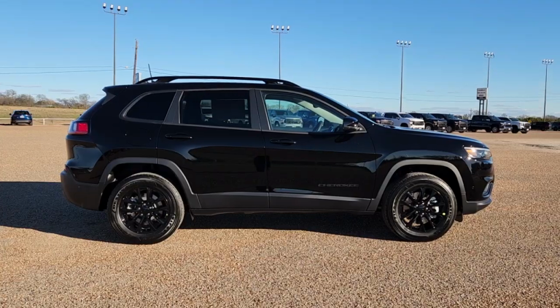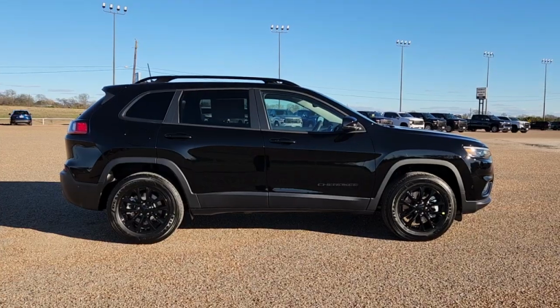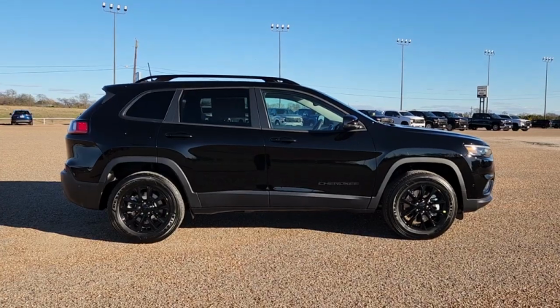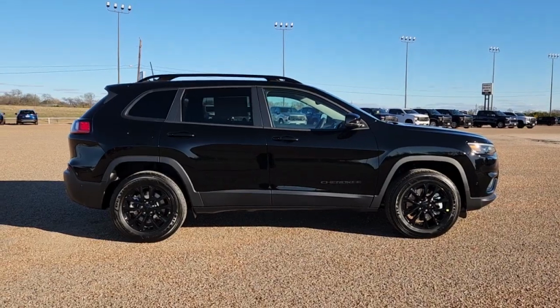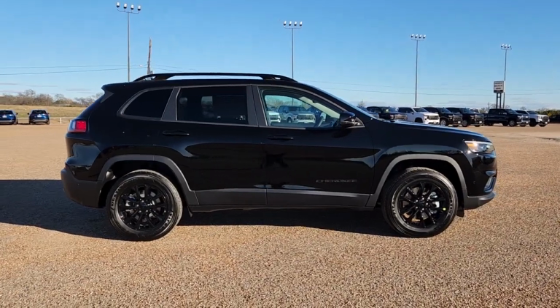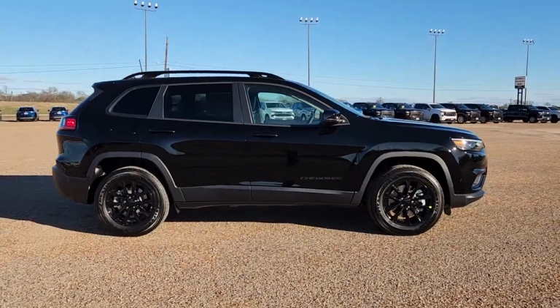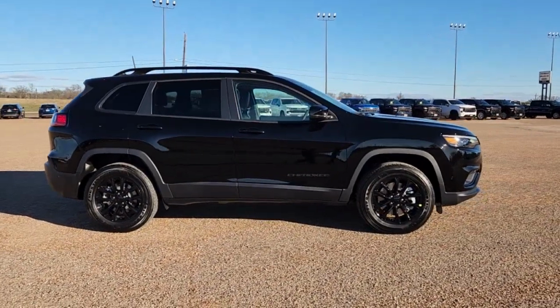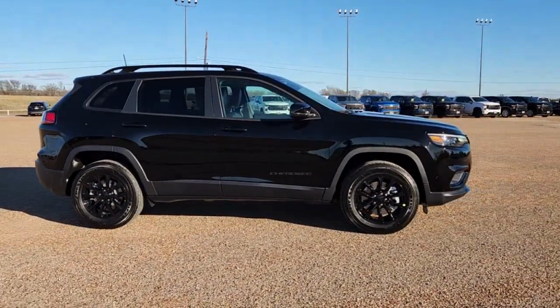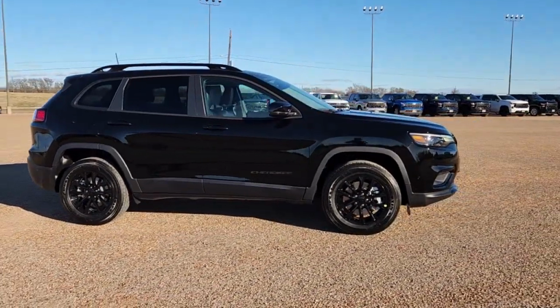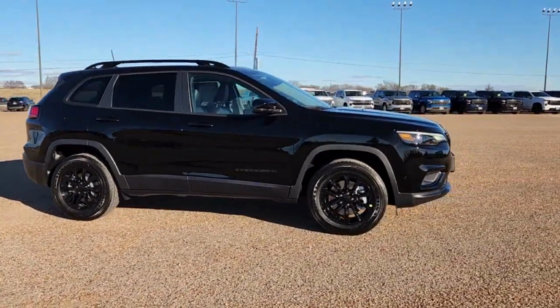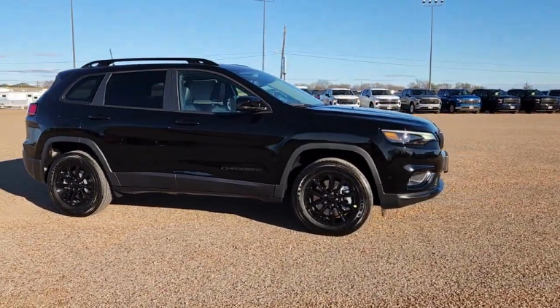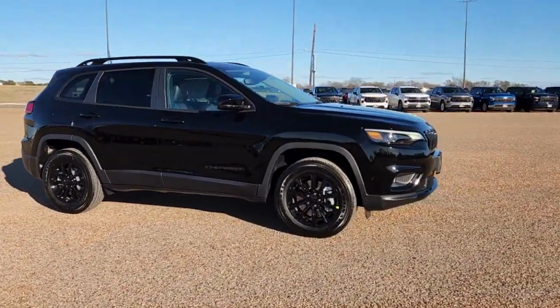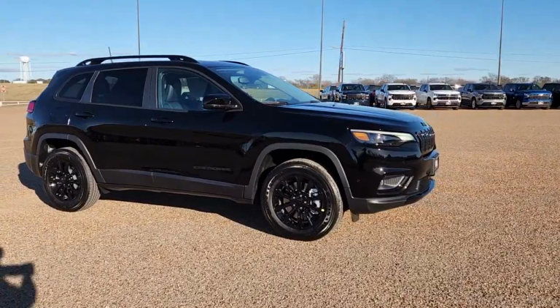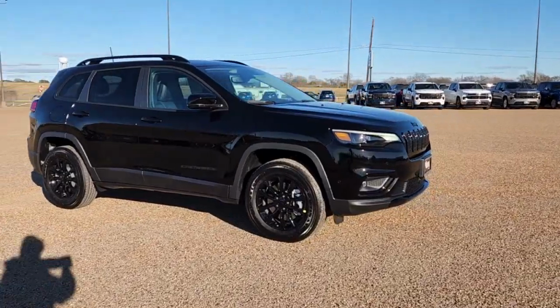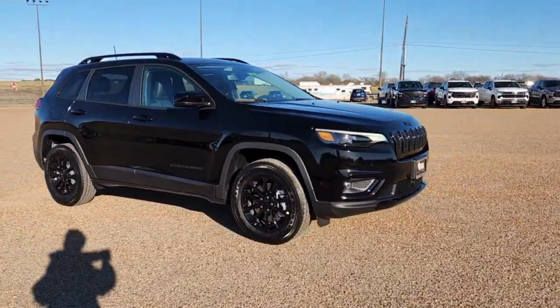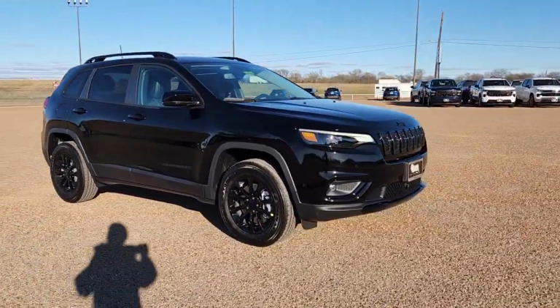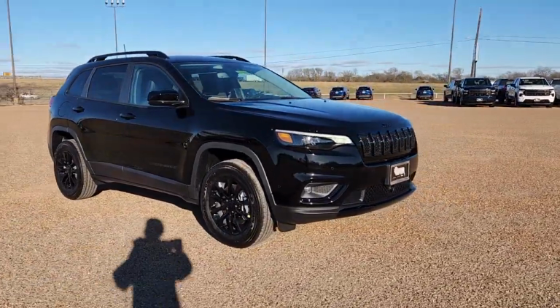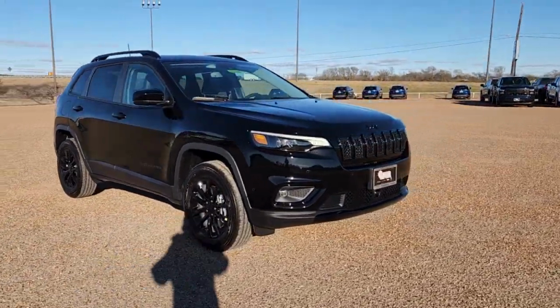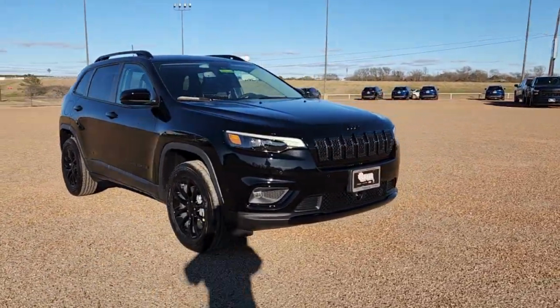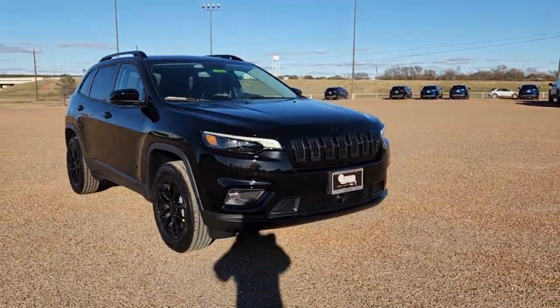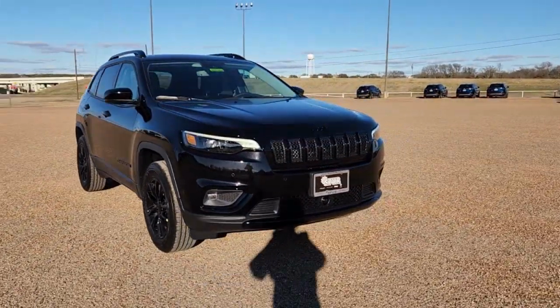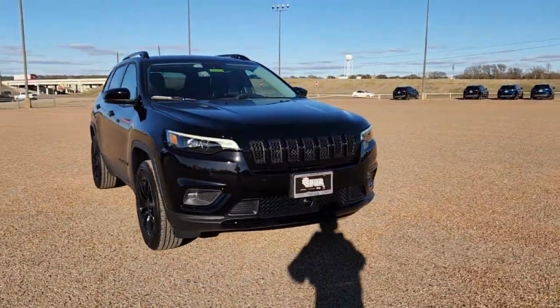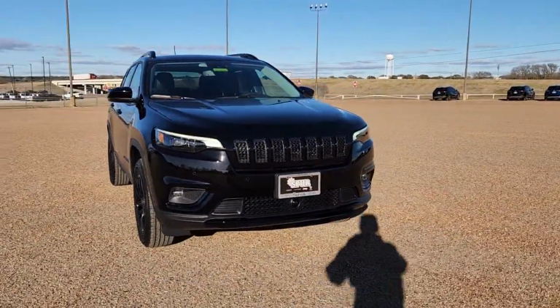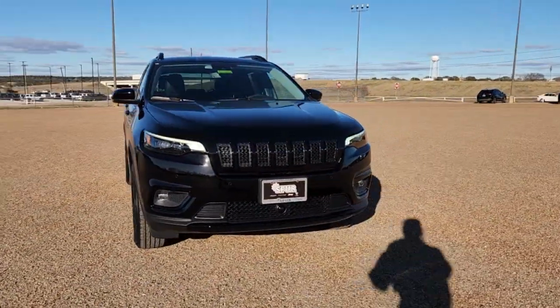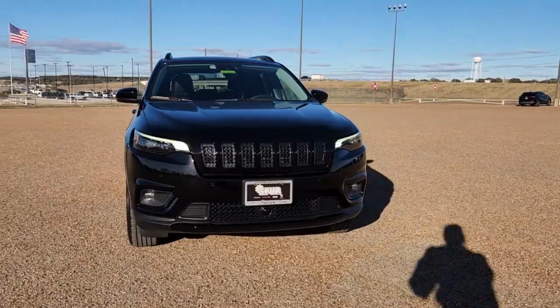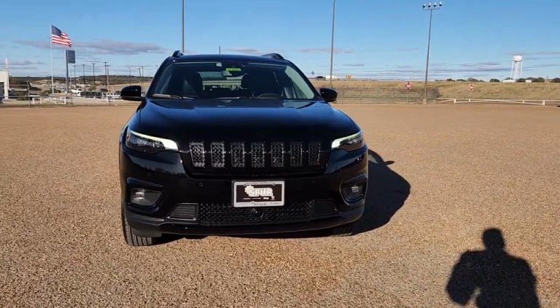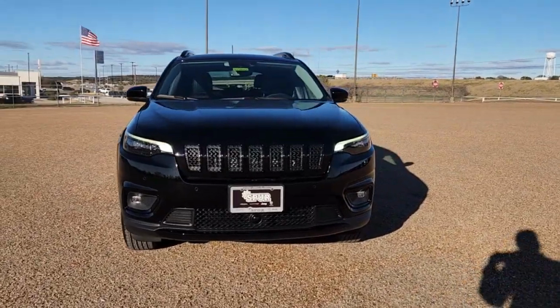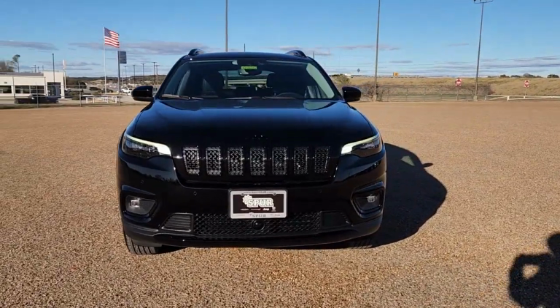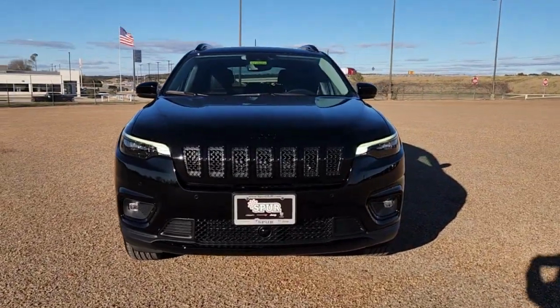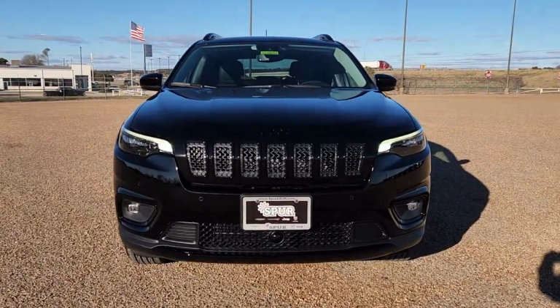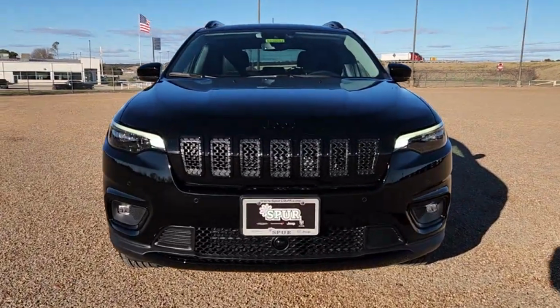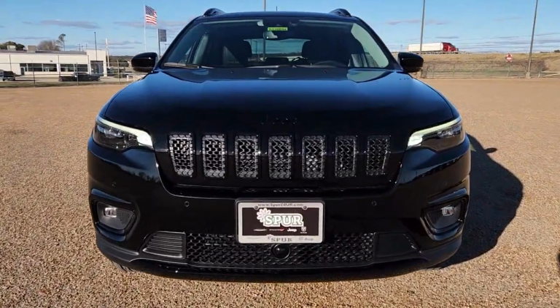Get into the 2023 Jeep Cherokee. The Cherokee delivers refined comfort, state-of-the-art technology to keep you safe, connected, and entertained, ample cargo capacity, and rugged all-terrain capability.